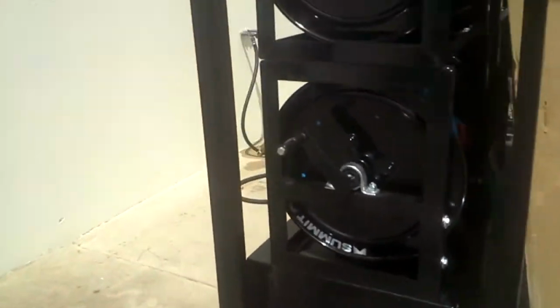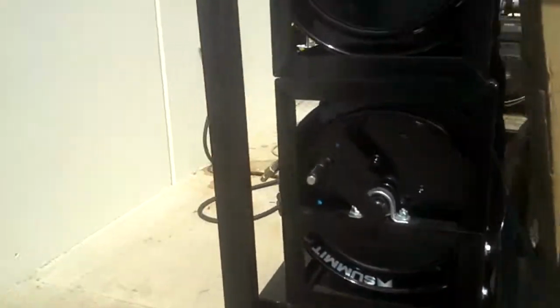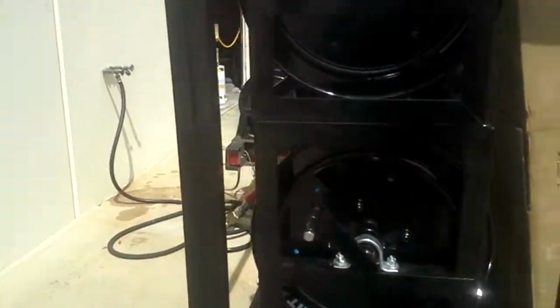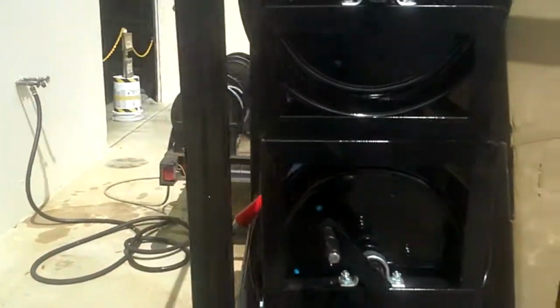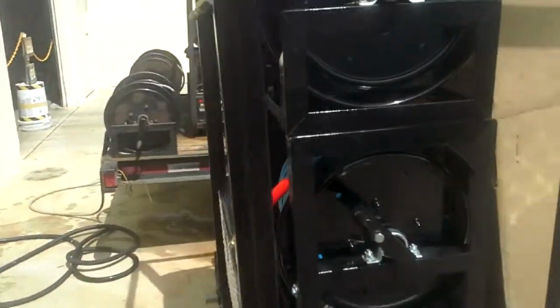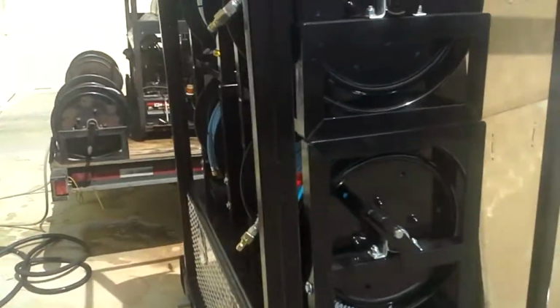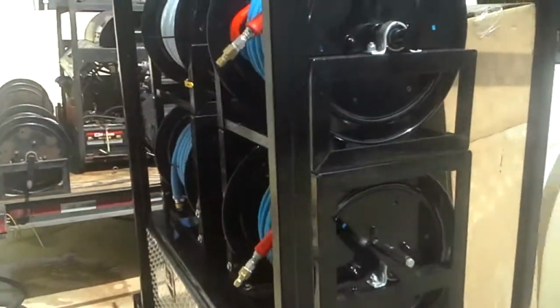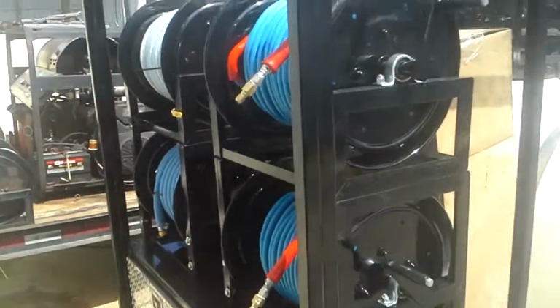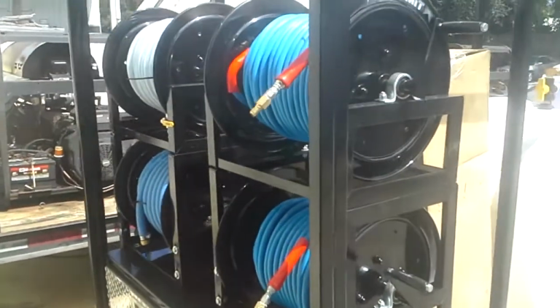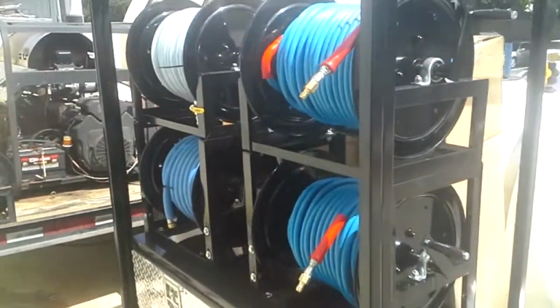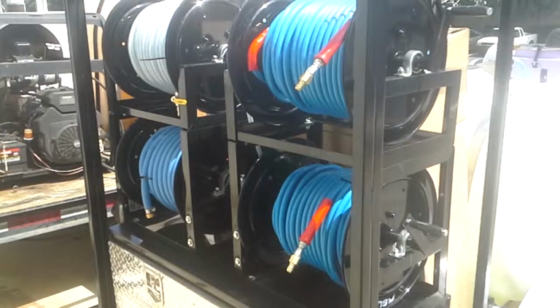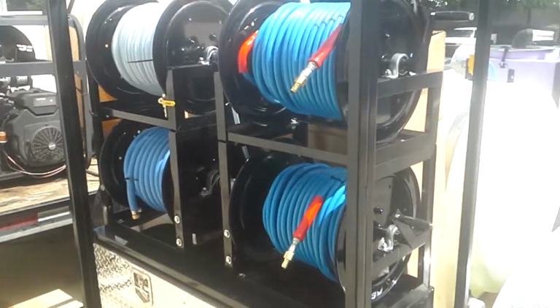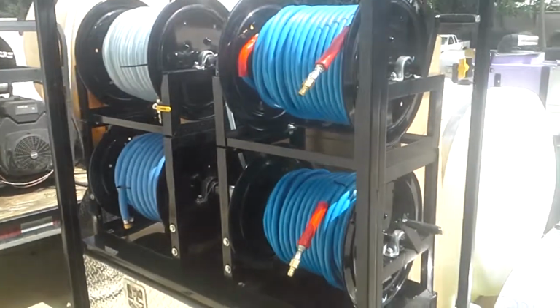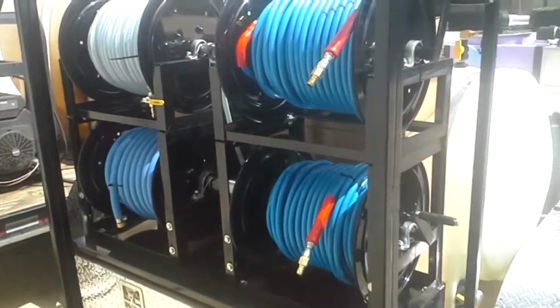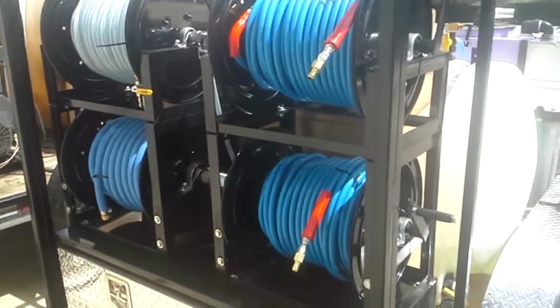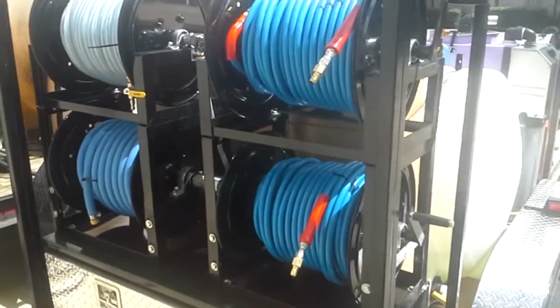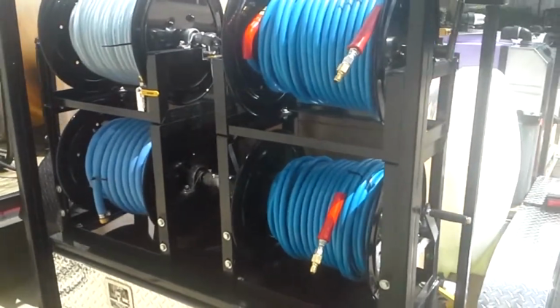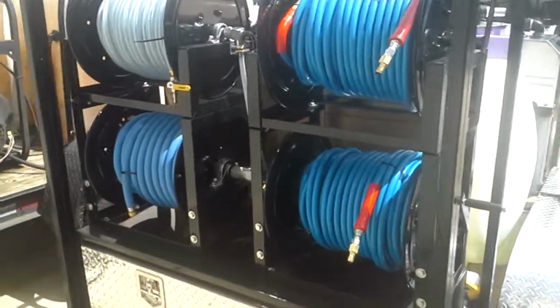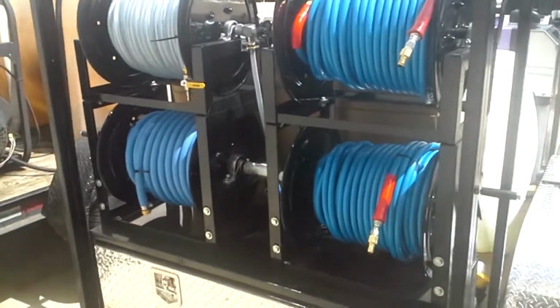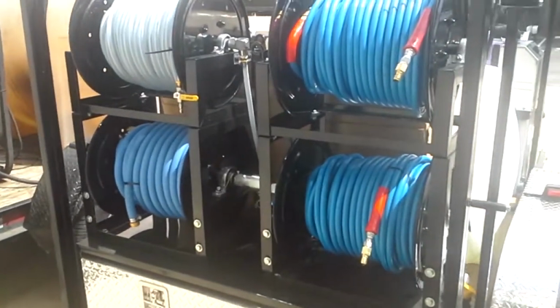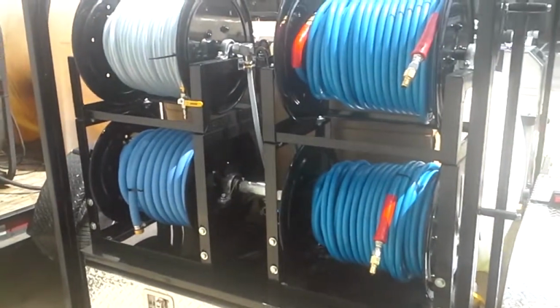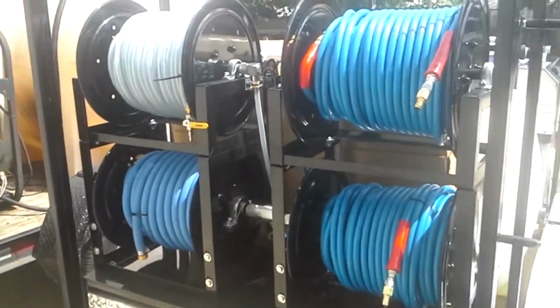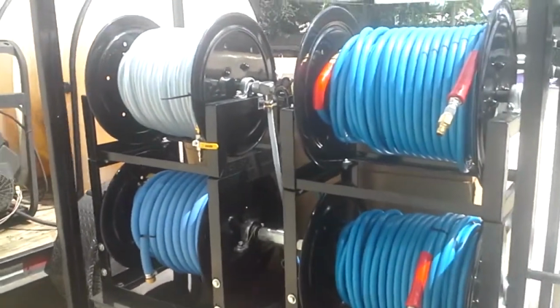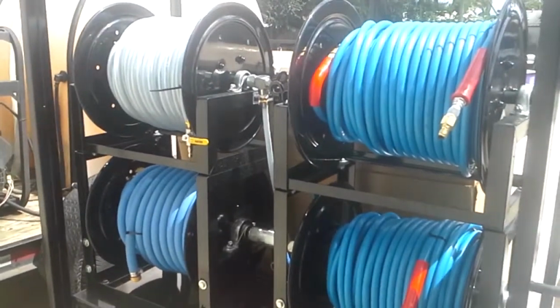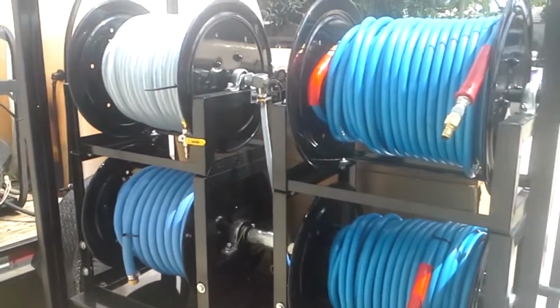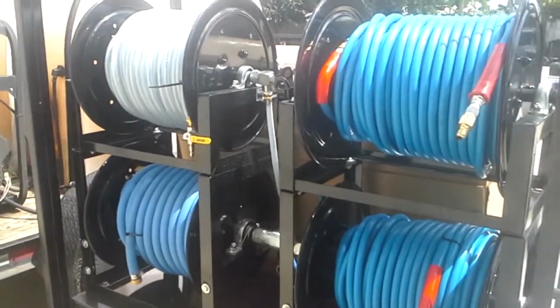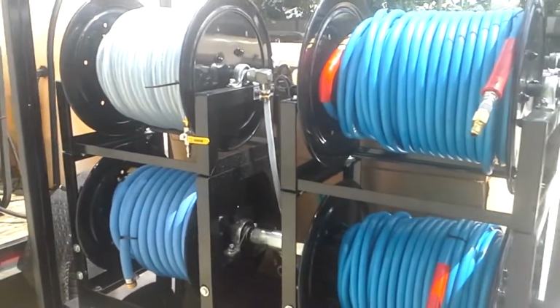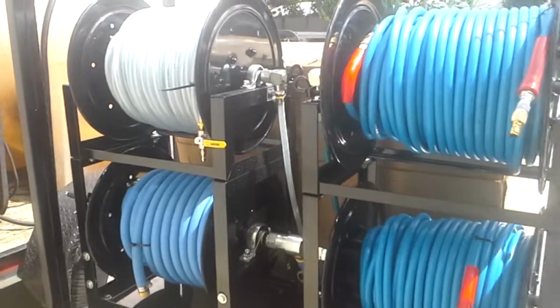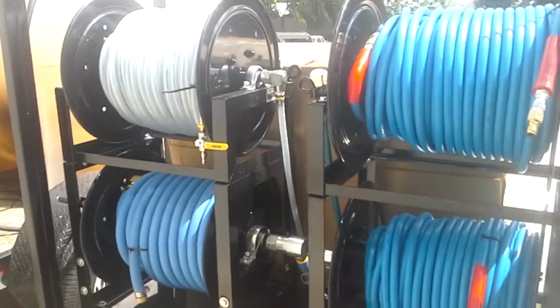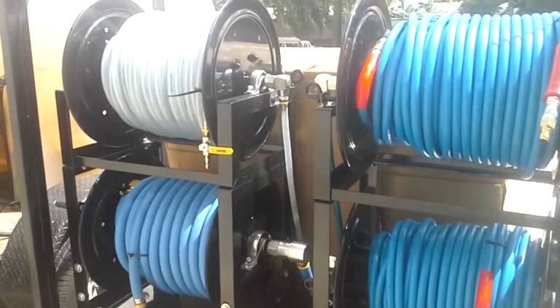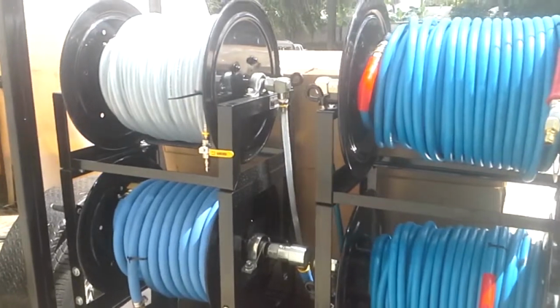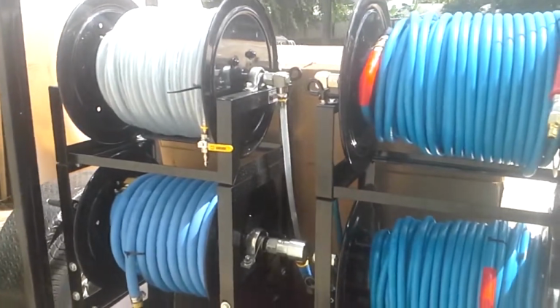On the rear of the trailer are four hose reels — two for high-pressure hose, one for inlet hose, and the fourth for chemical hose.